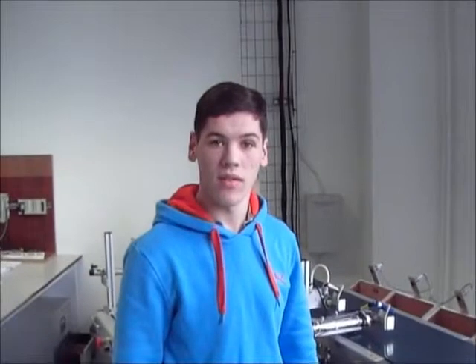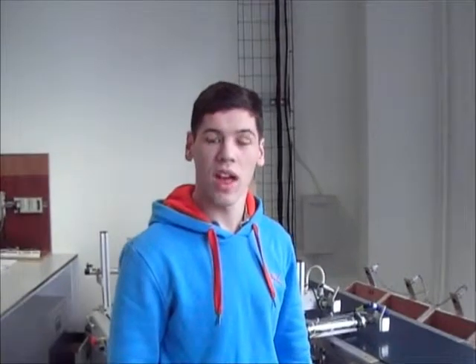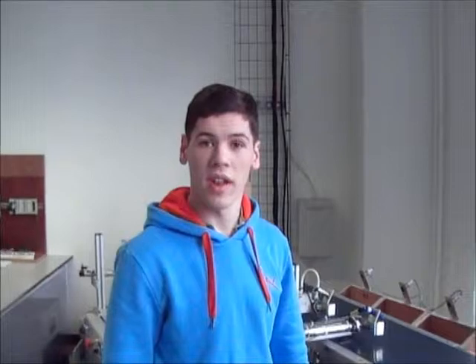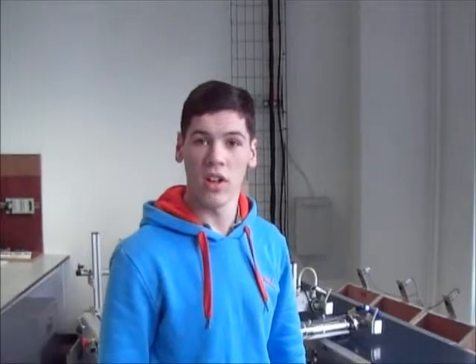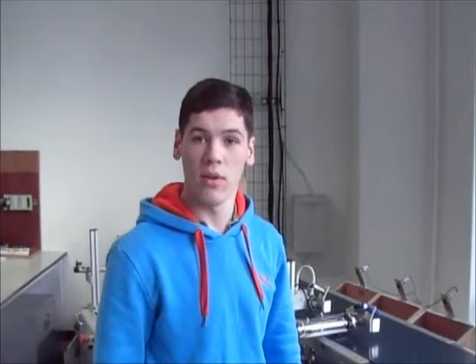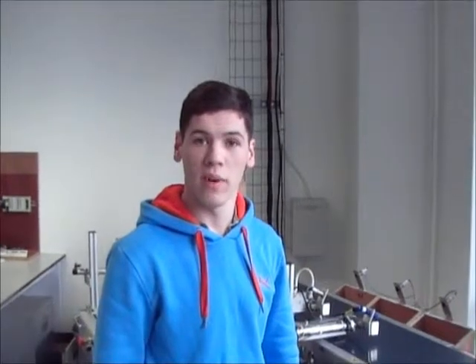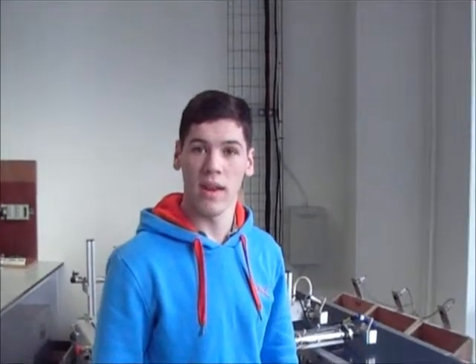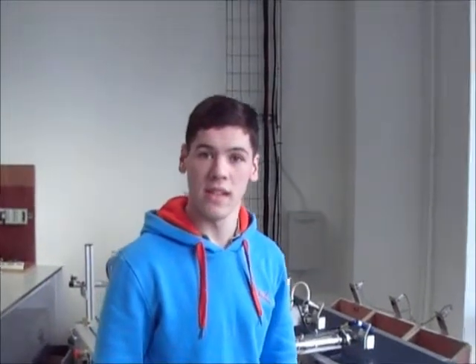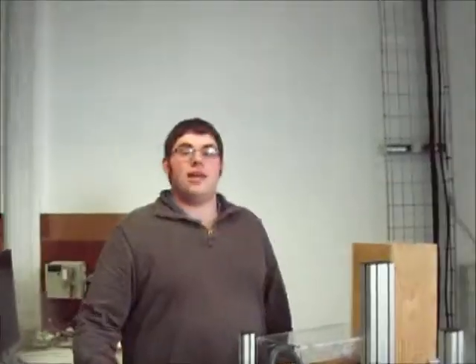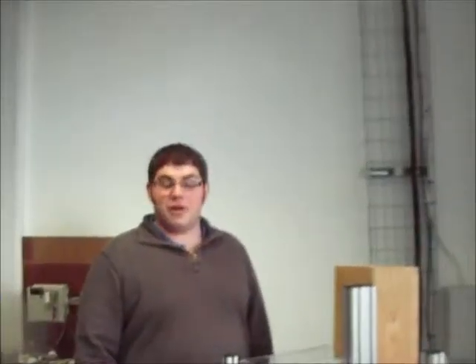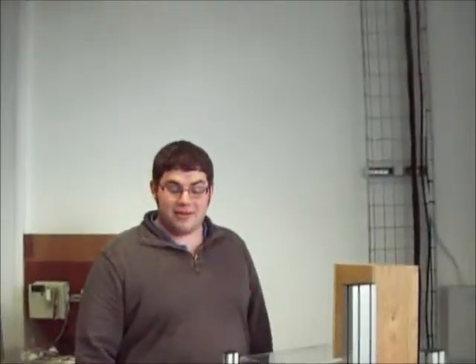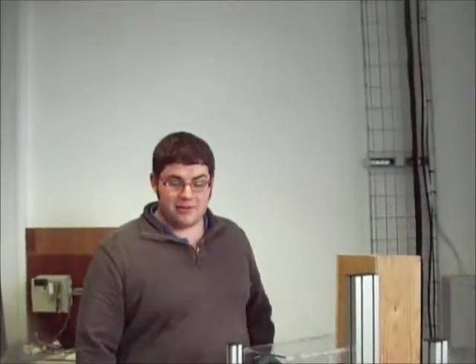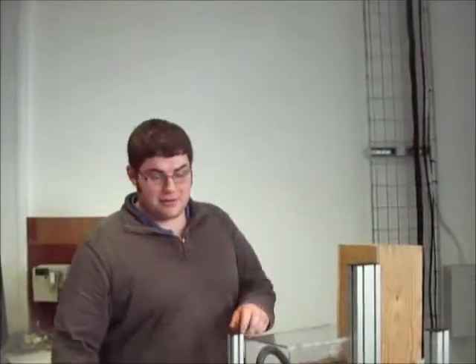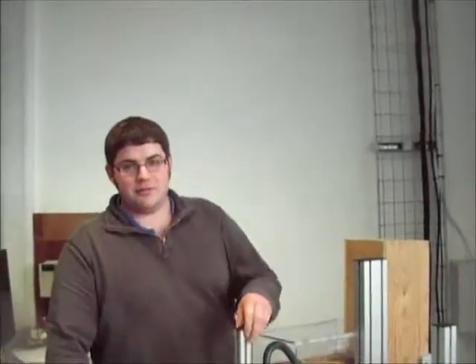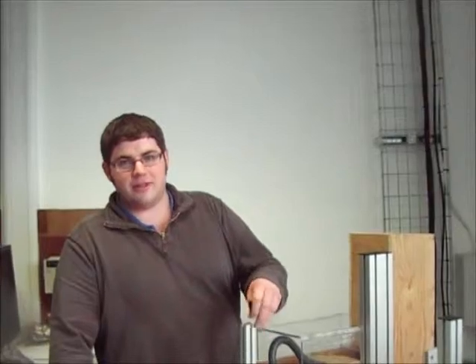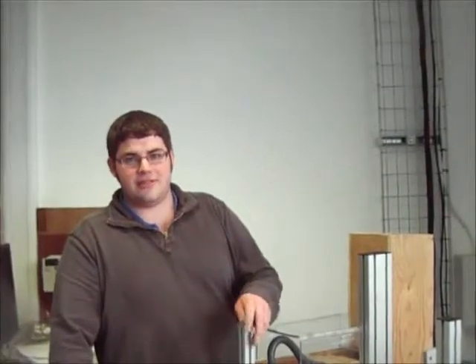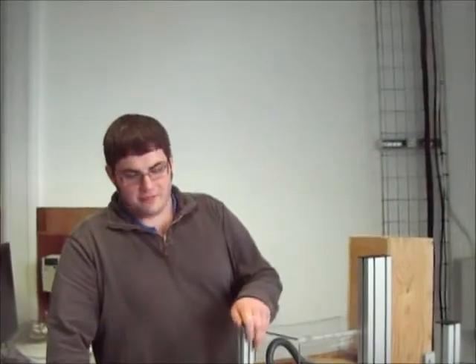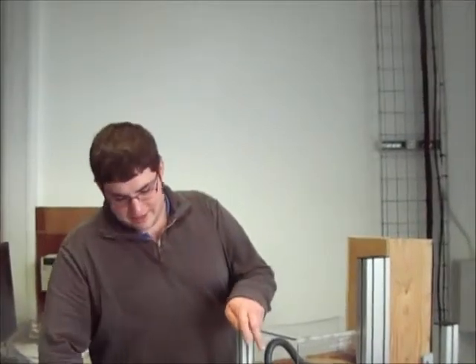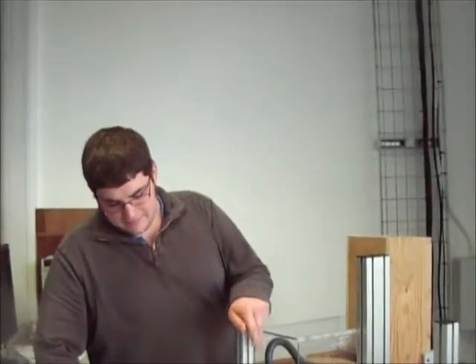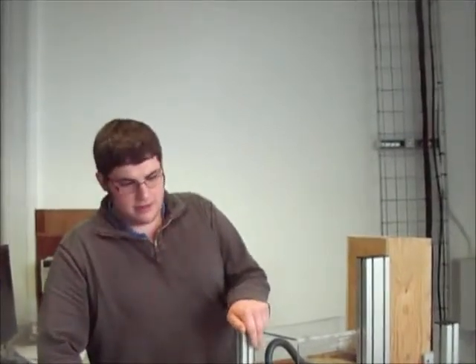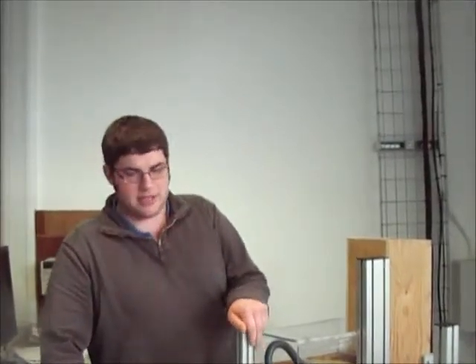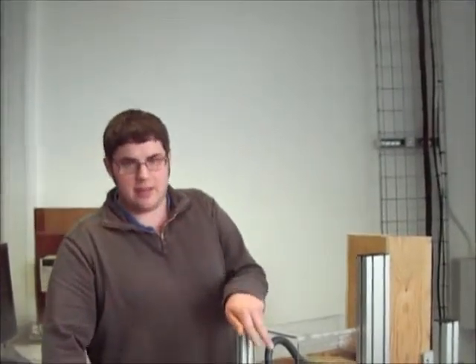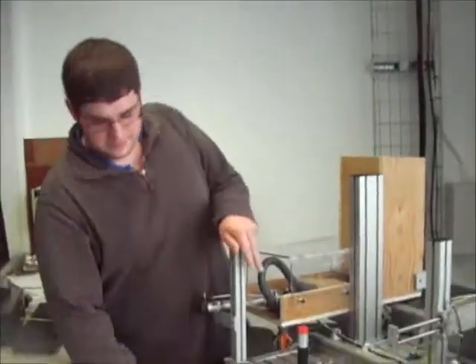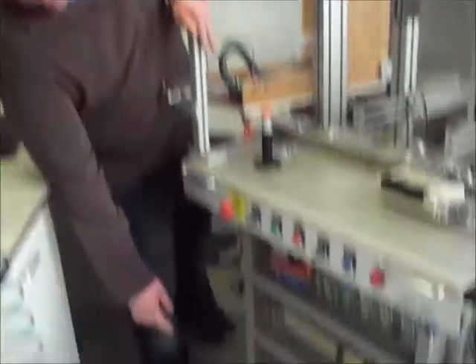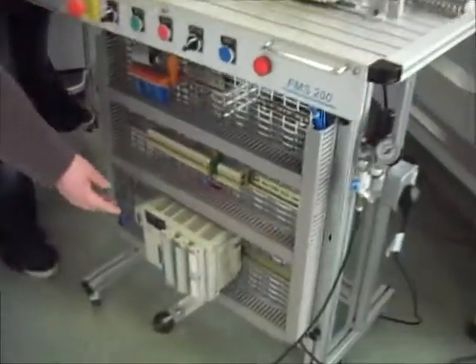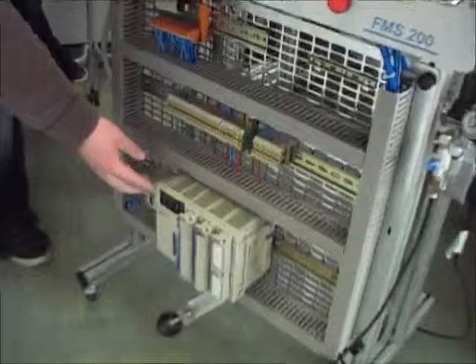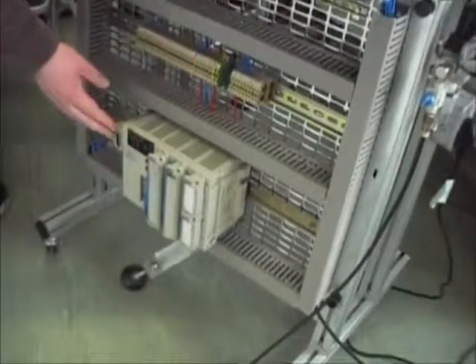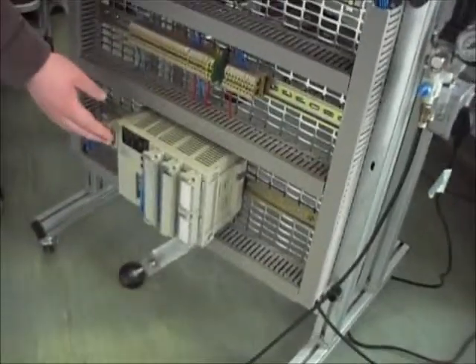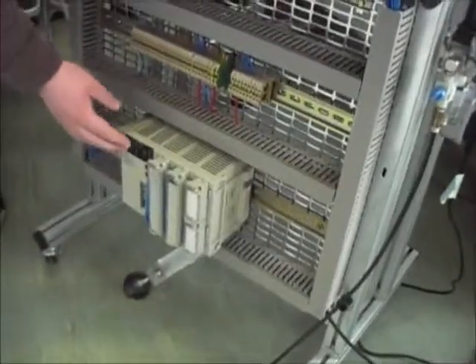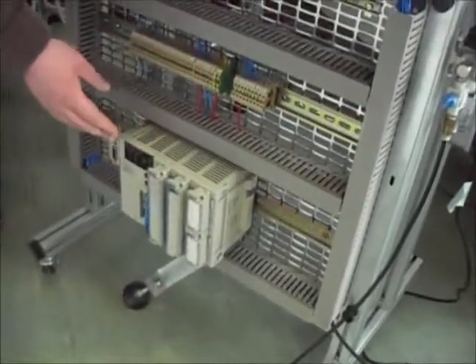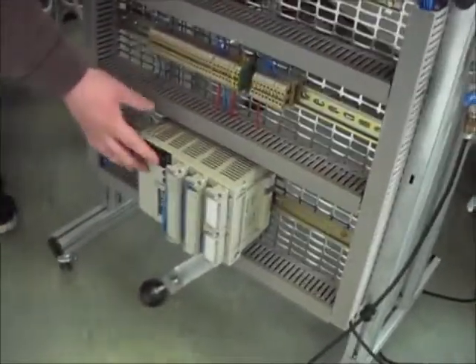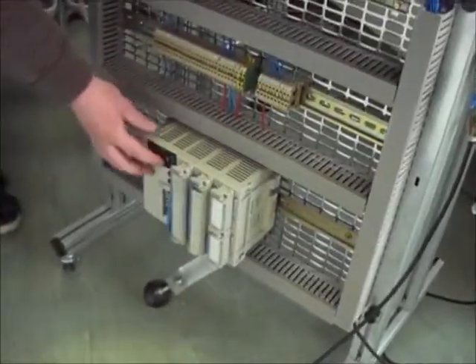Now I'm going to hand you over to Anthony Walsh and he will go through the wiring into the PLC. Hello, I'm Anthony. I'm going to go through the control system for the PLC and the project. Here's the PLC — that's the computer that controls the project.